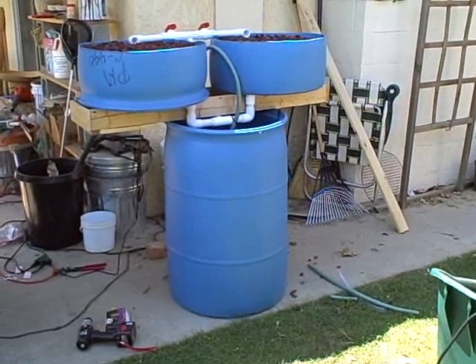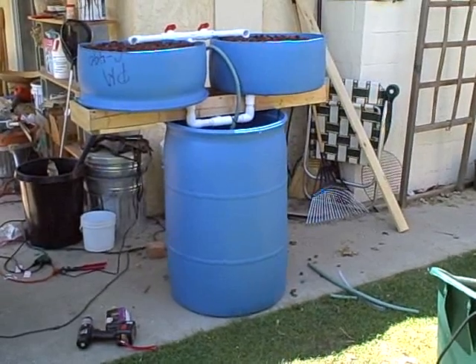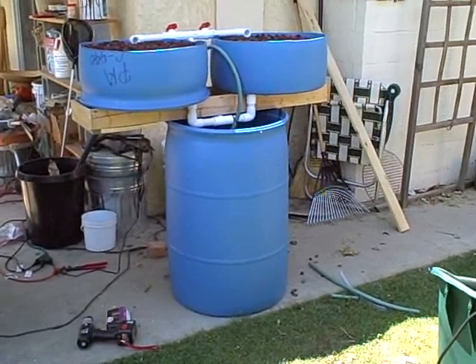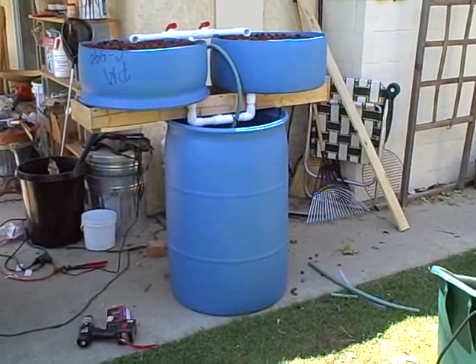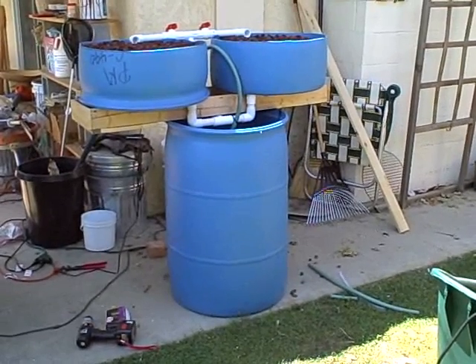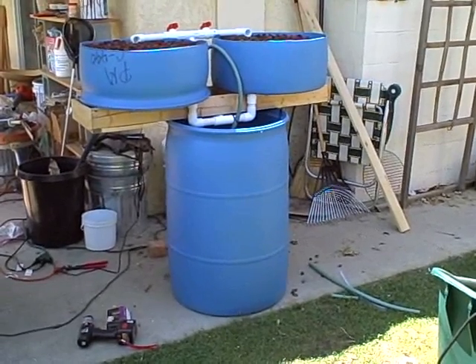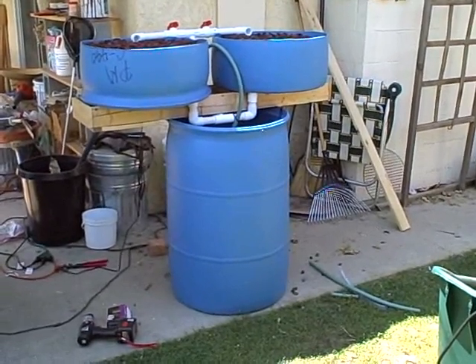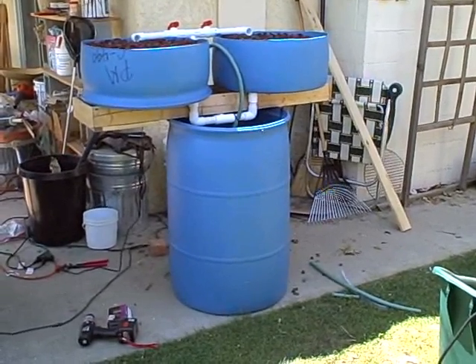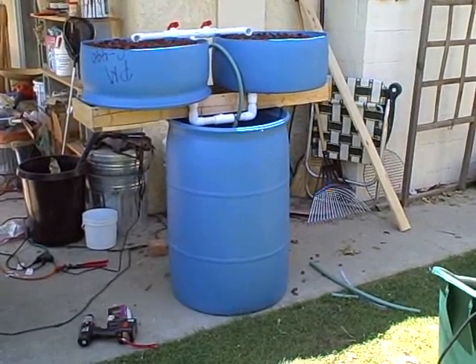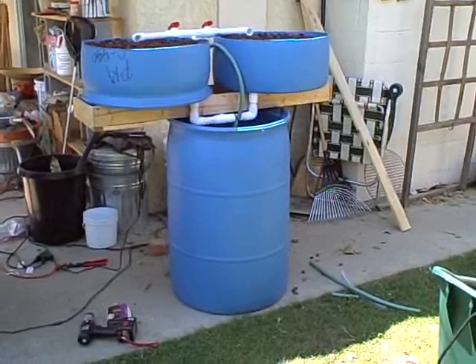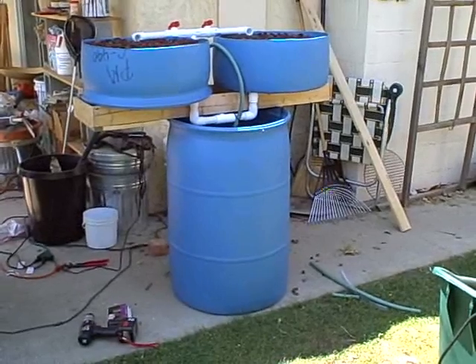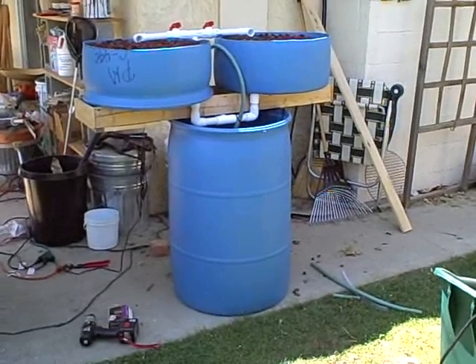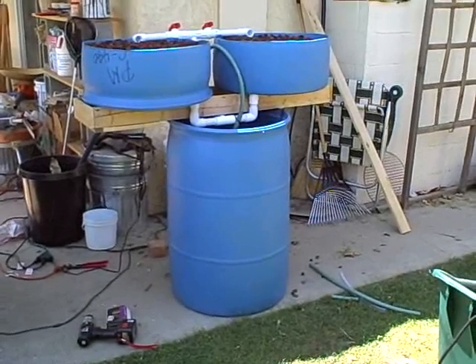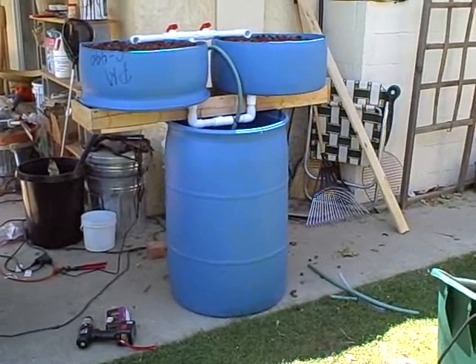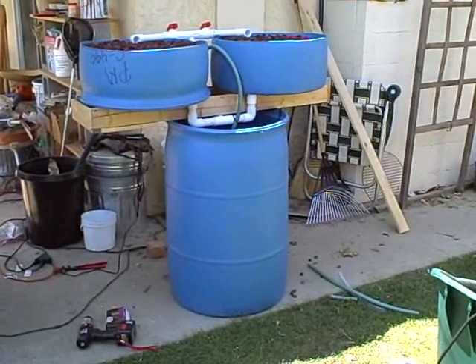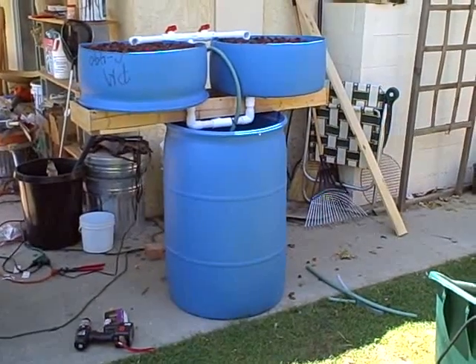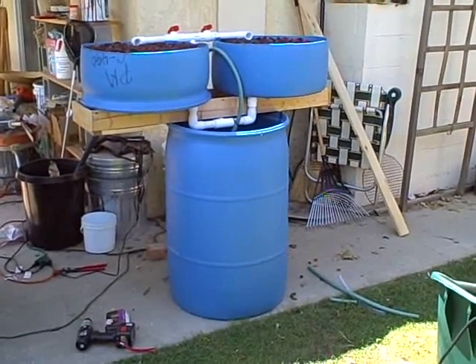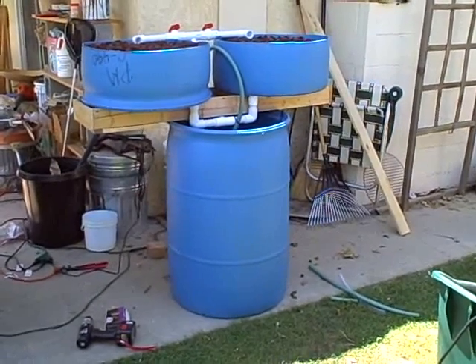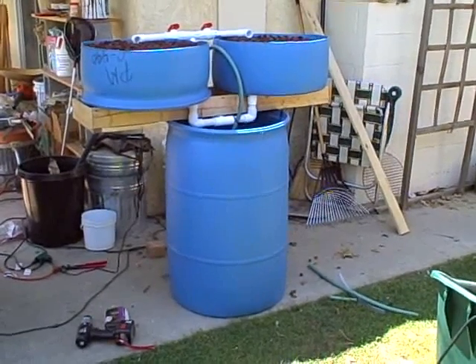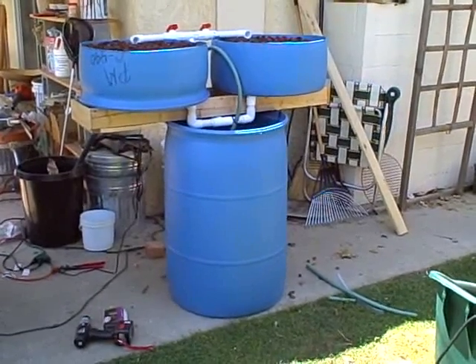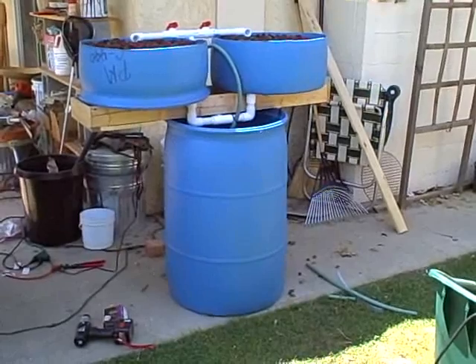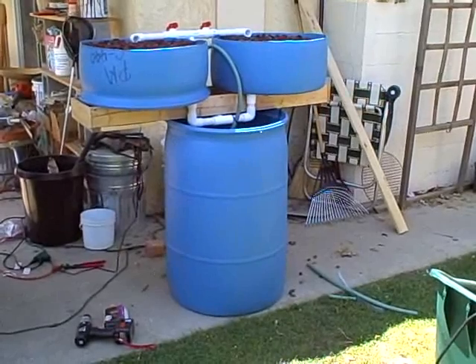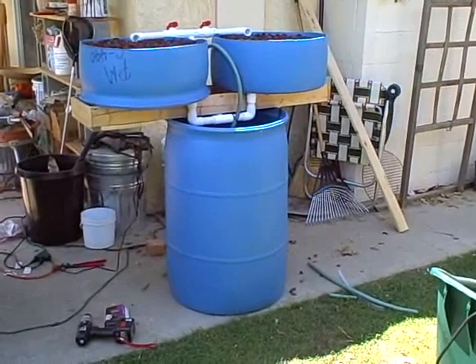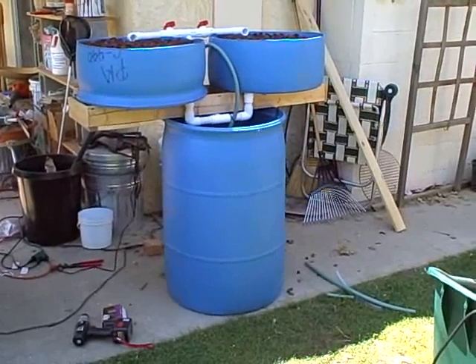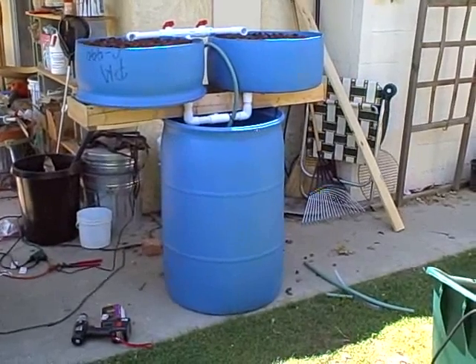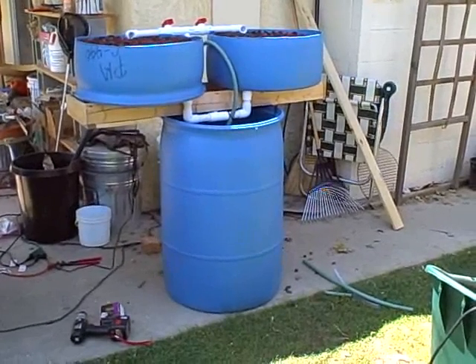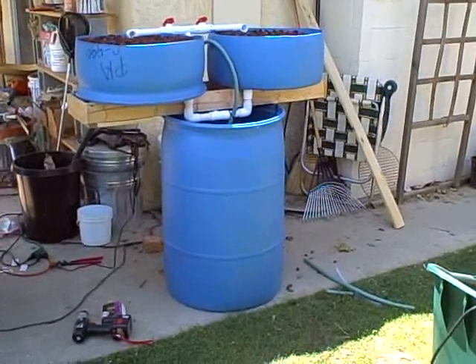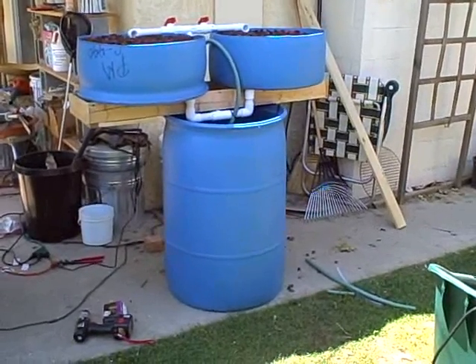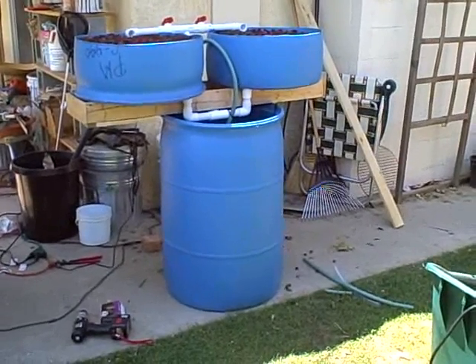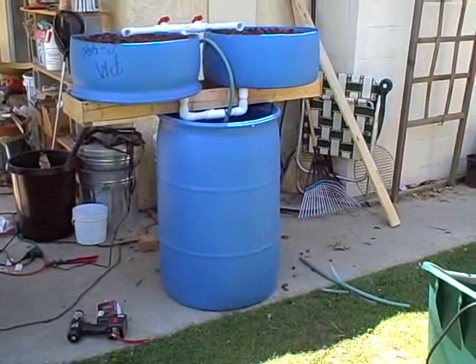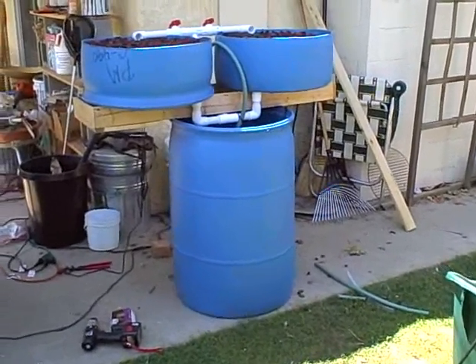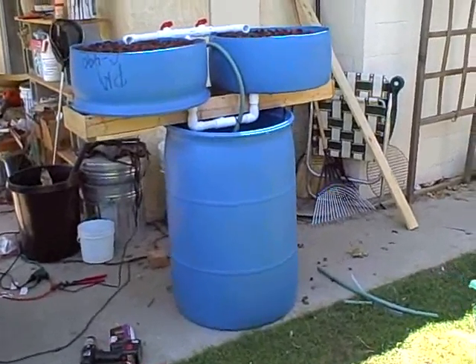This is my new single barrel aquaponic system with two grow beds using a siphon loop and a pump in the barrel, as well as an air stone pump.